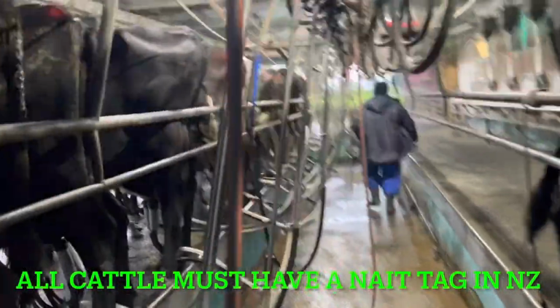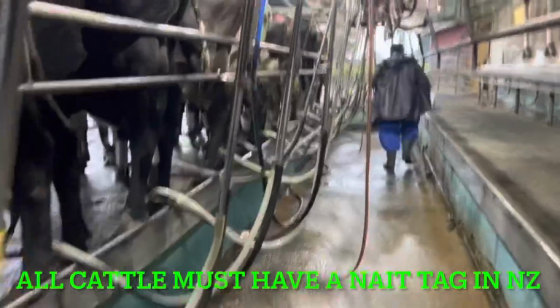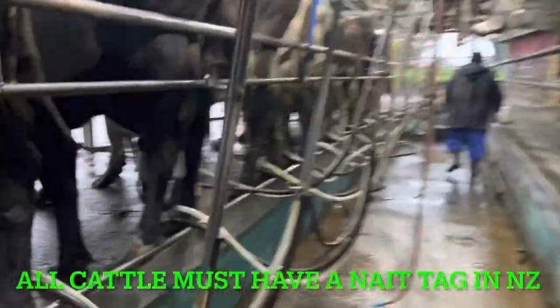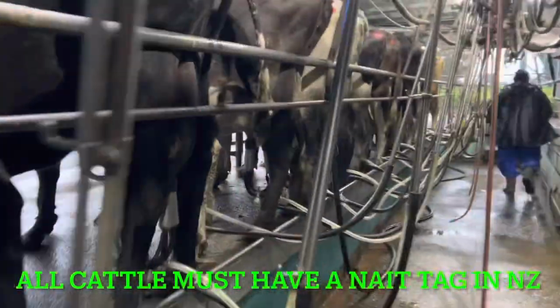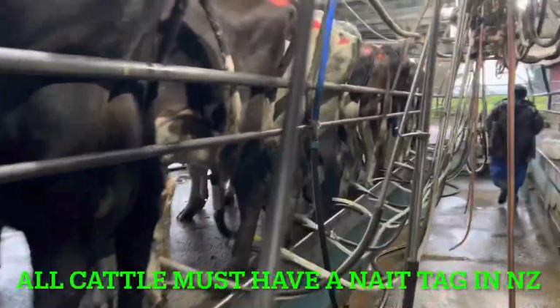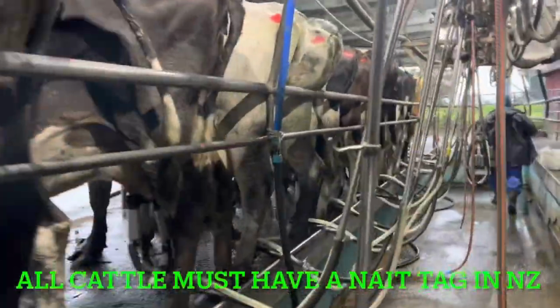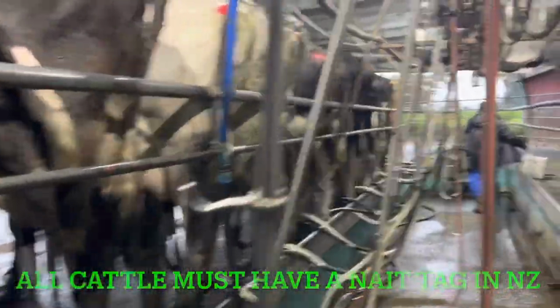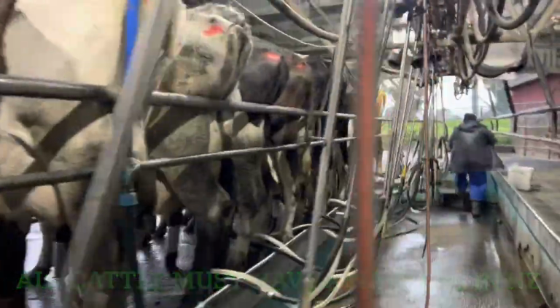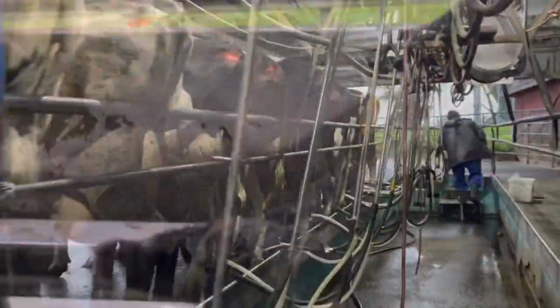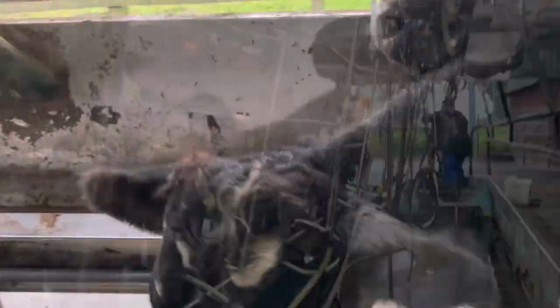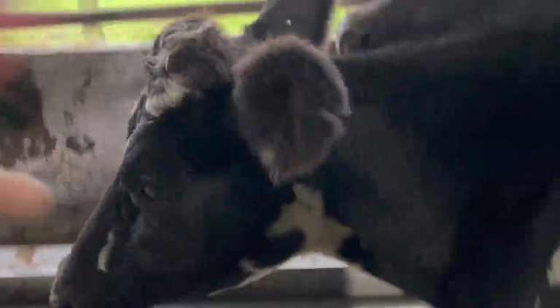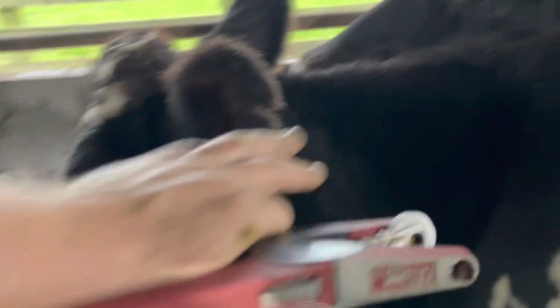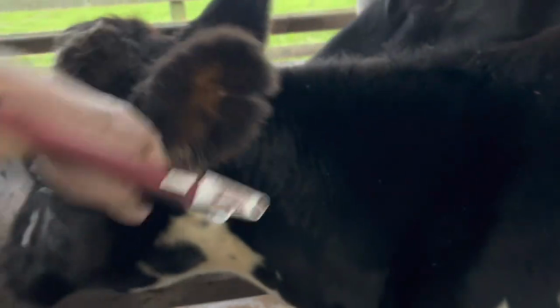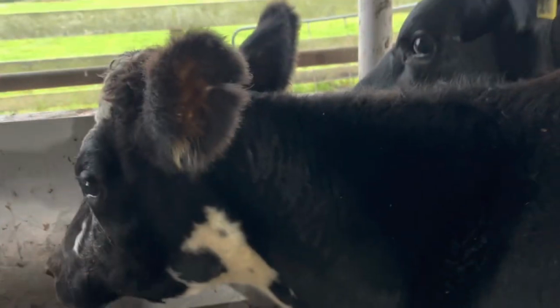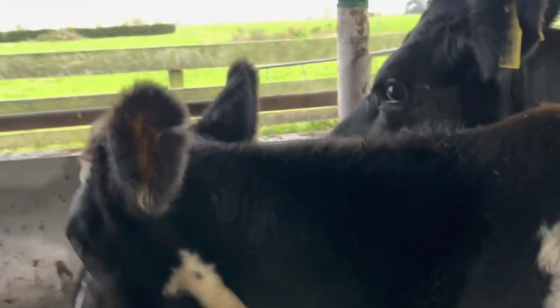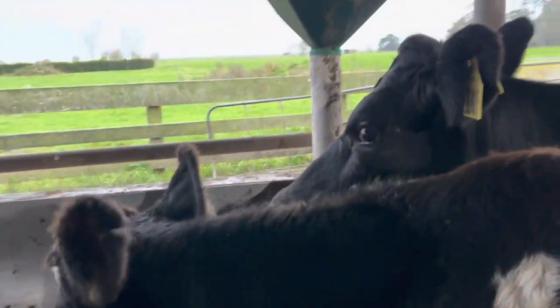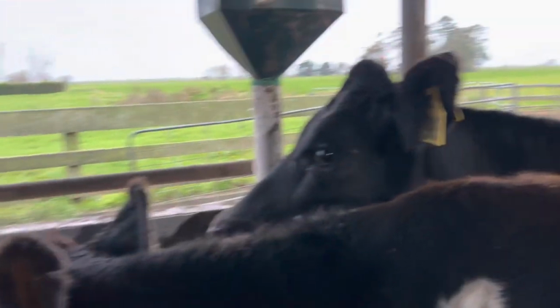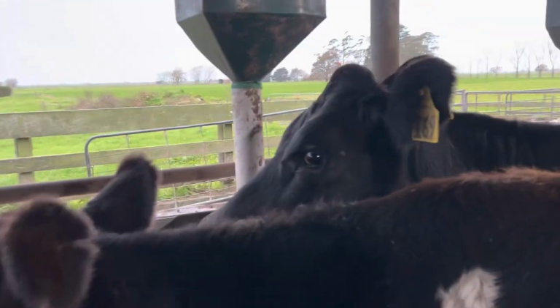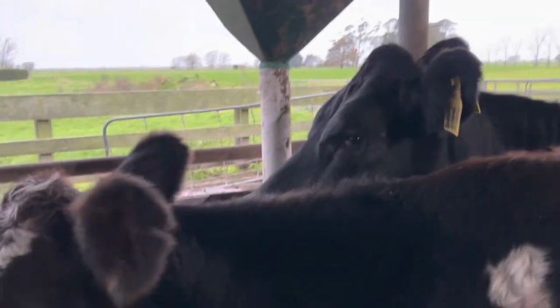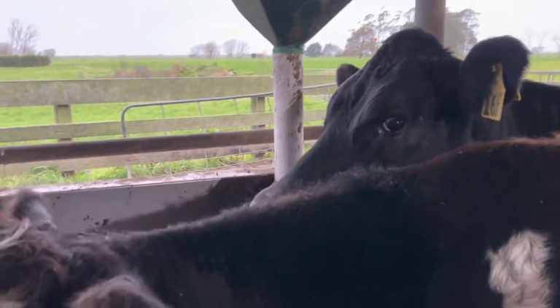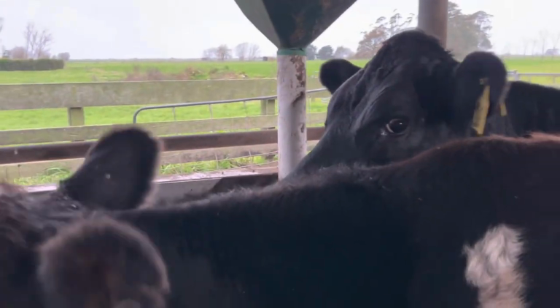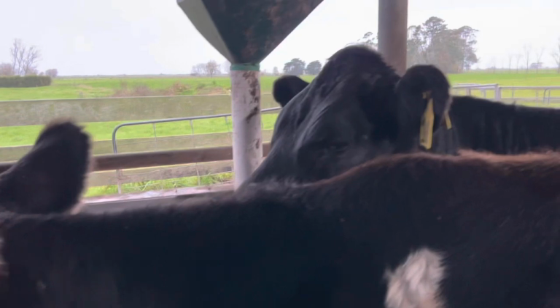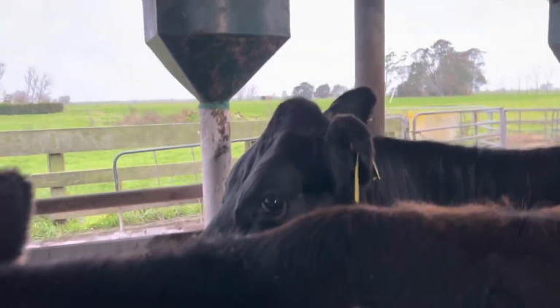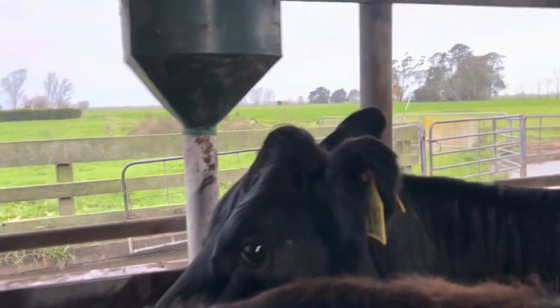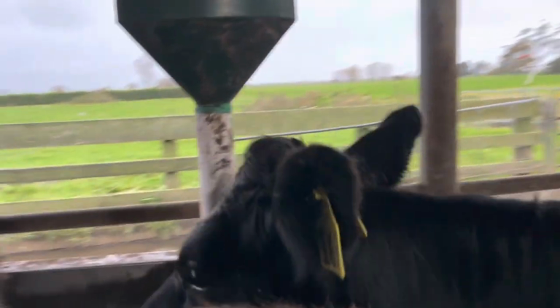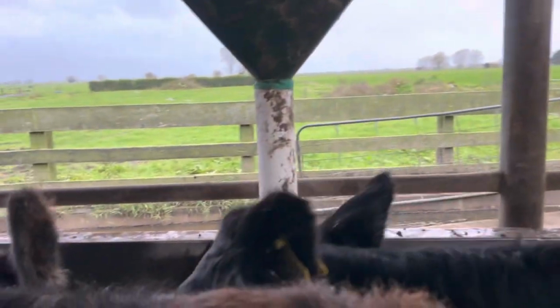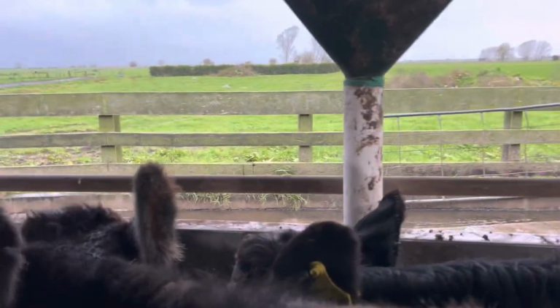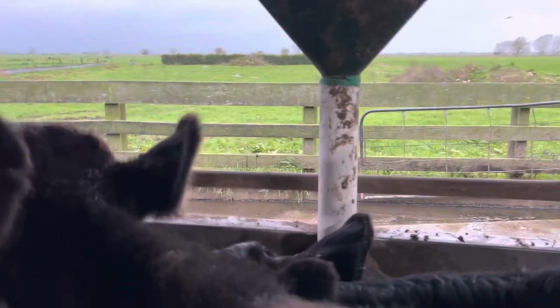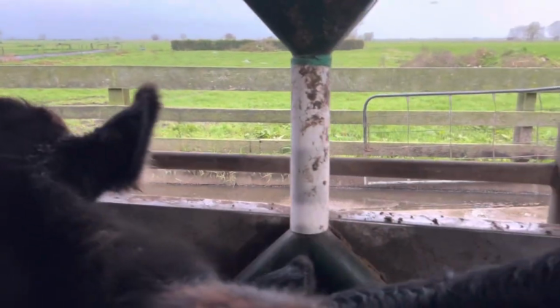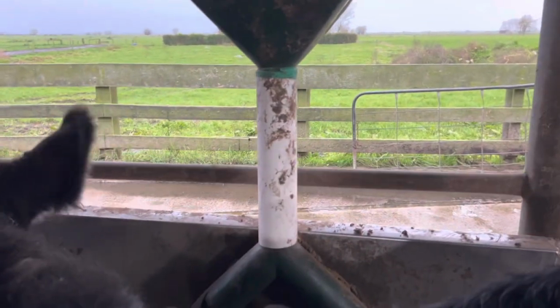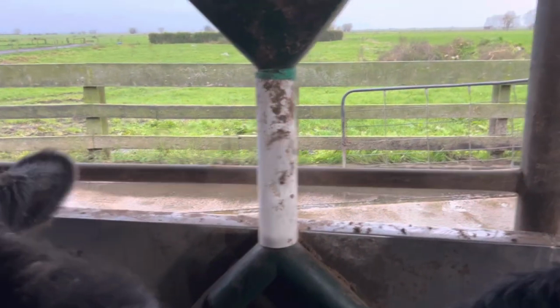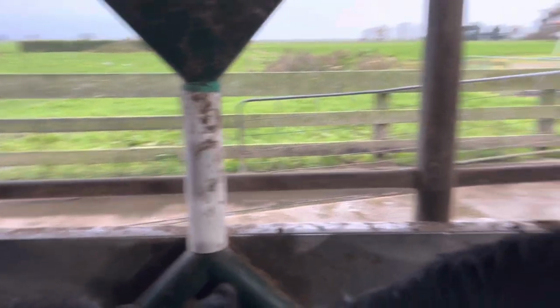All right, we'll keep milking. You can put NAIT tags in cows just as long as you put it in the ear. Whereas calves, you put them in a certain area, so when they grow they go to the perfect spot like she has here. Nice and far.